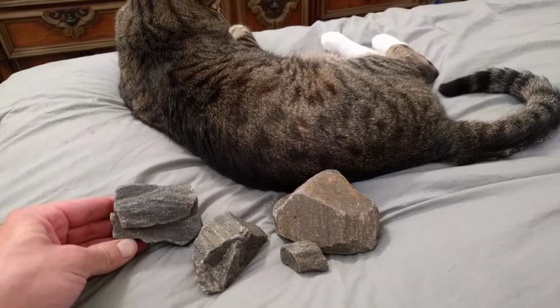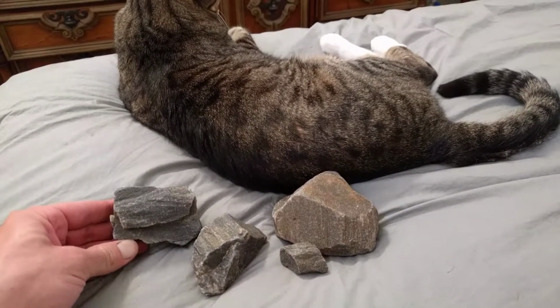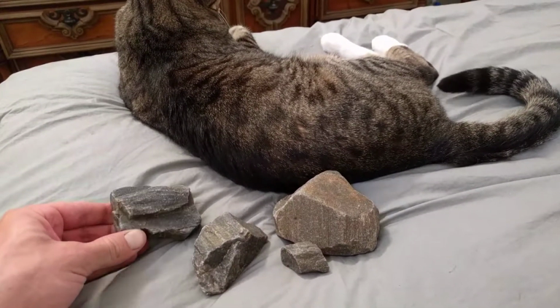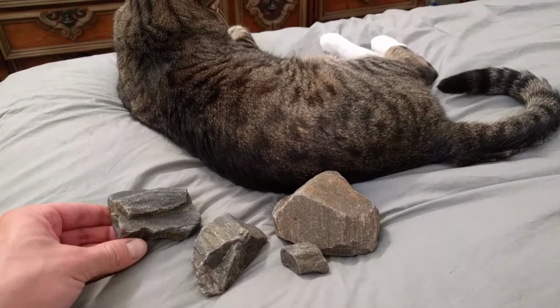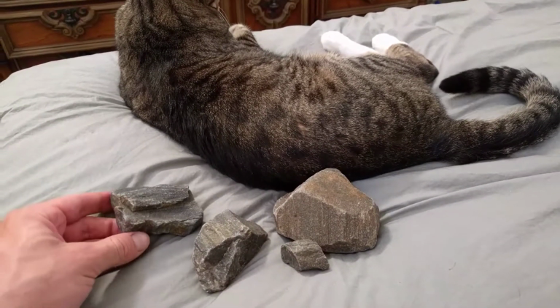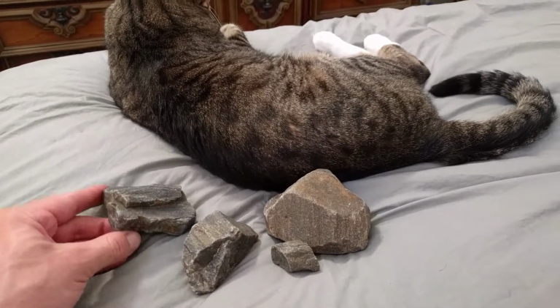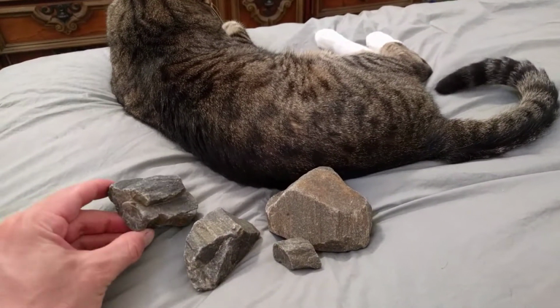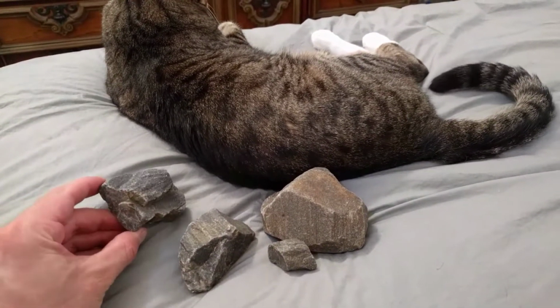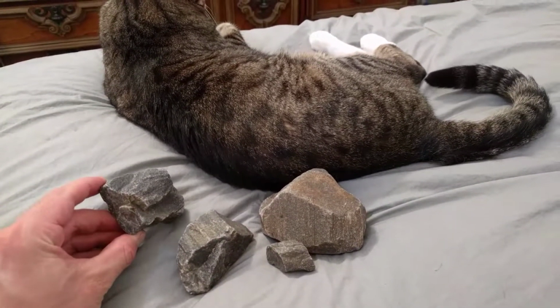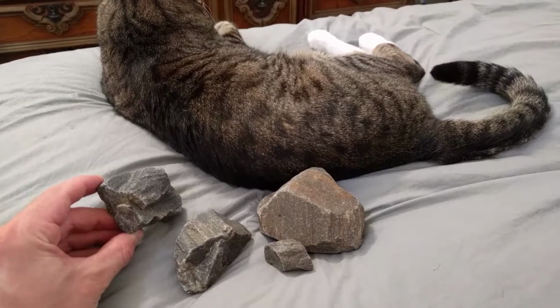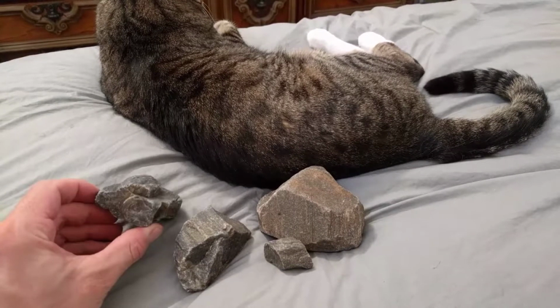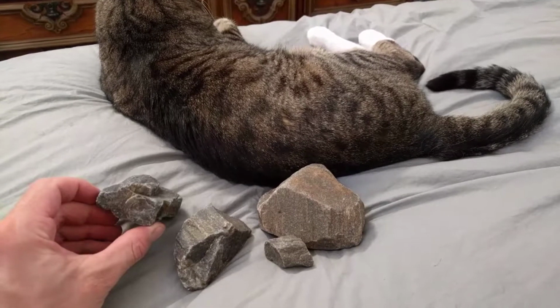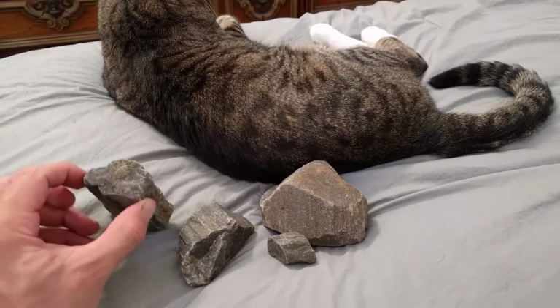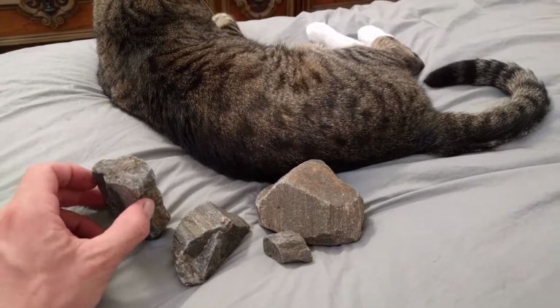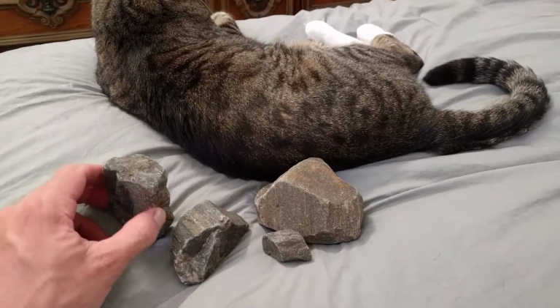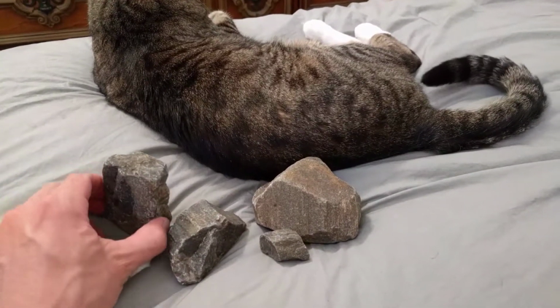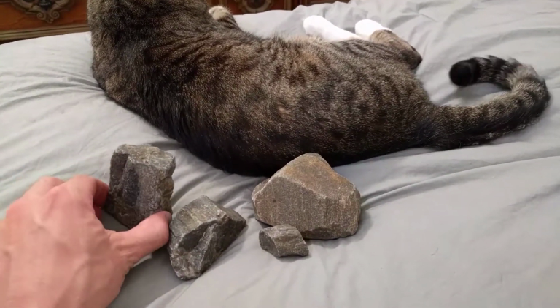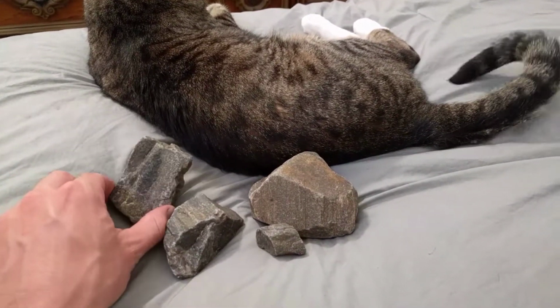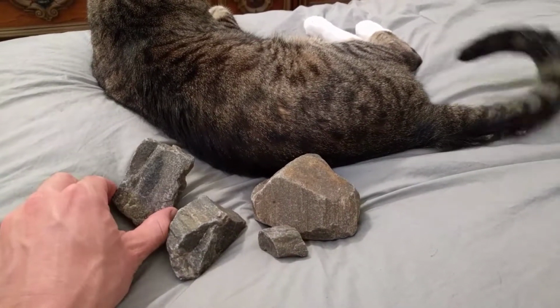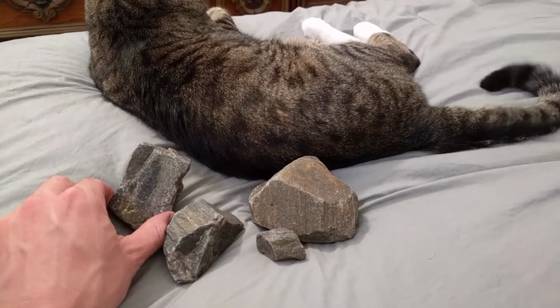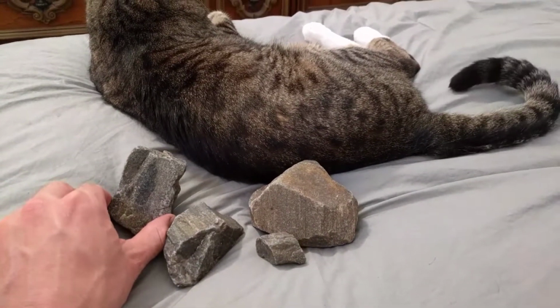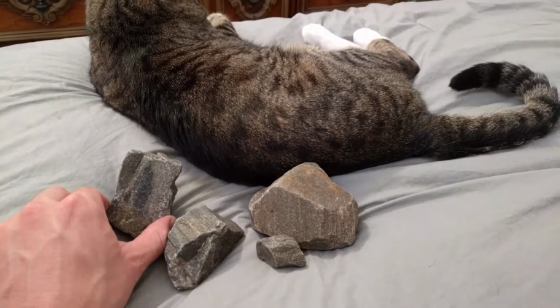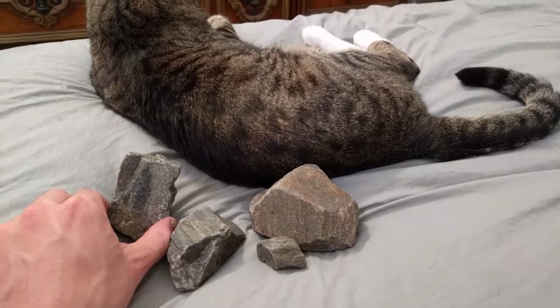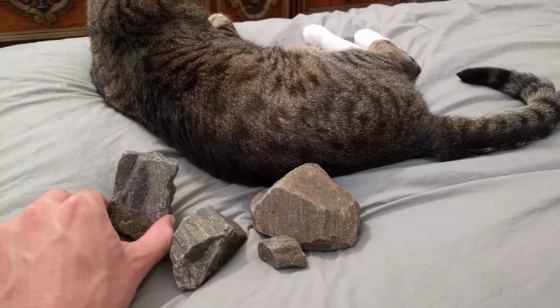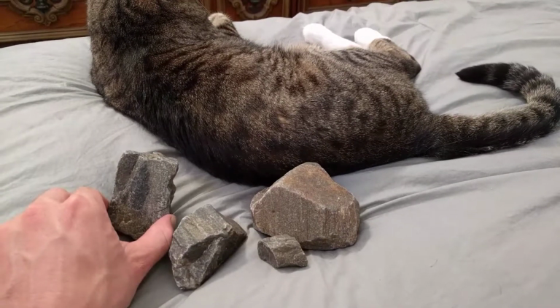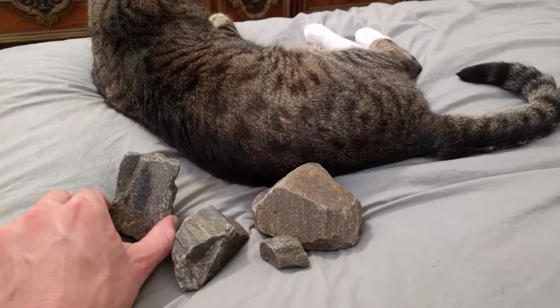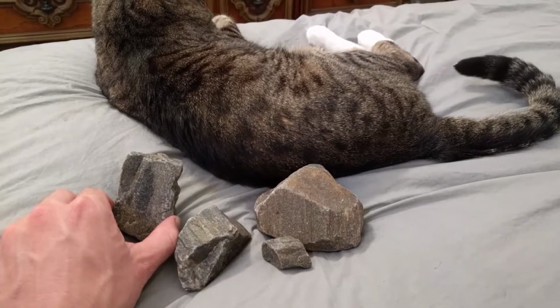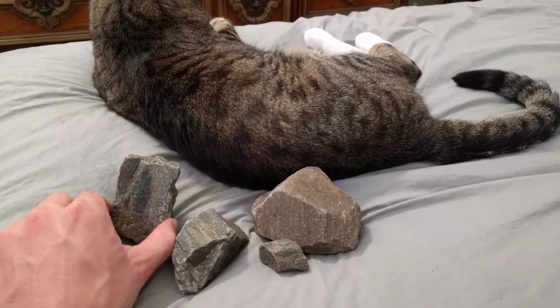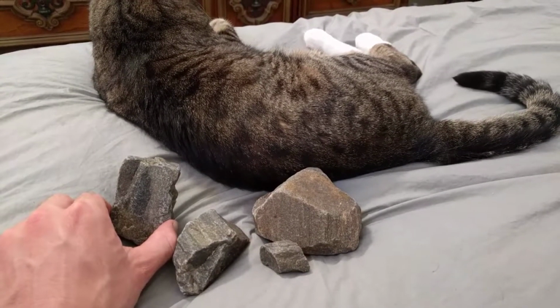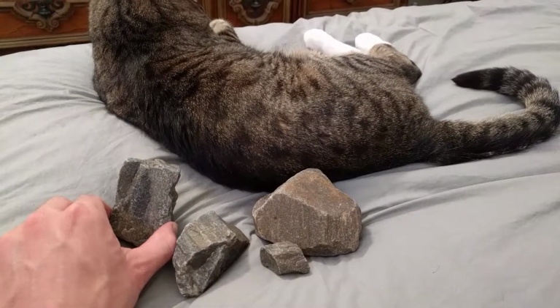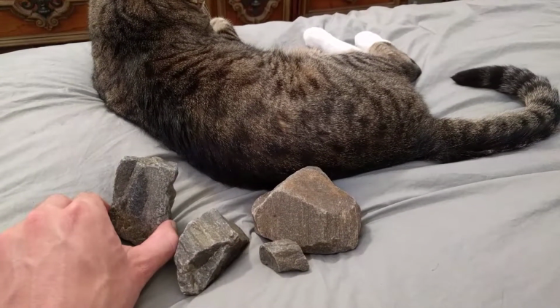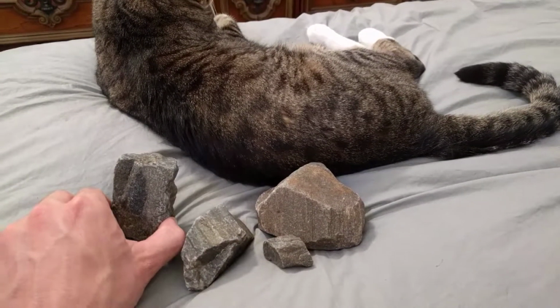This is the only rock that I found — well, besides that one that I left behind. It has a little bit of color that goes from light to gray.